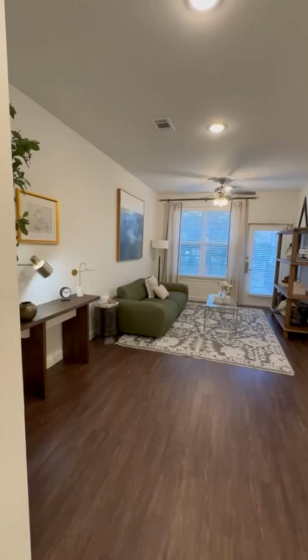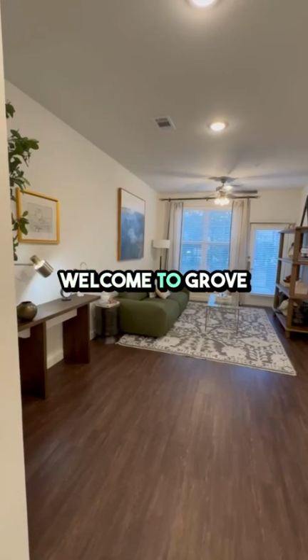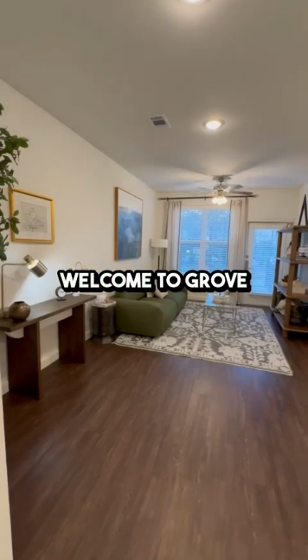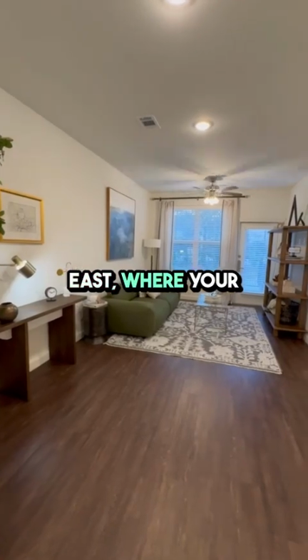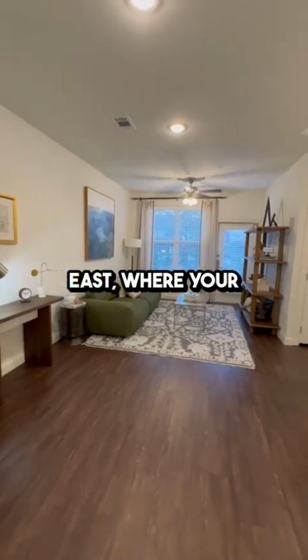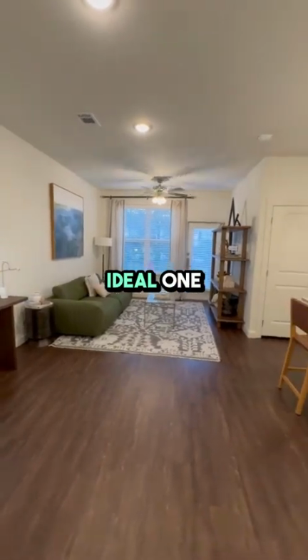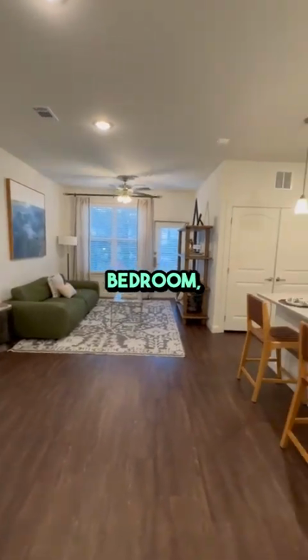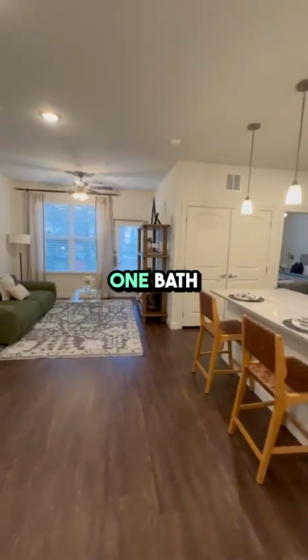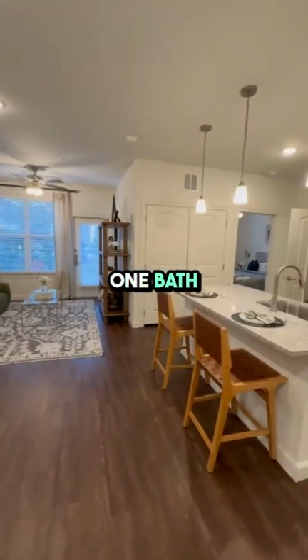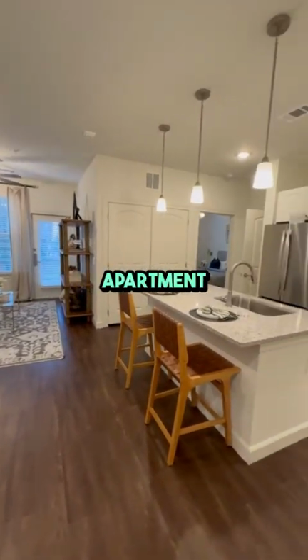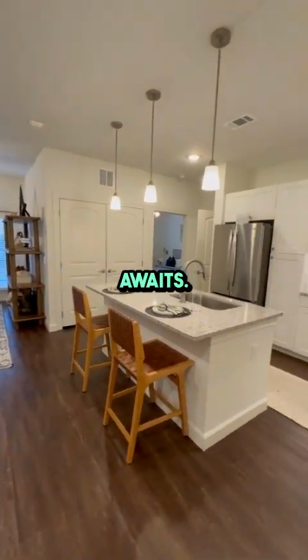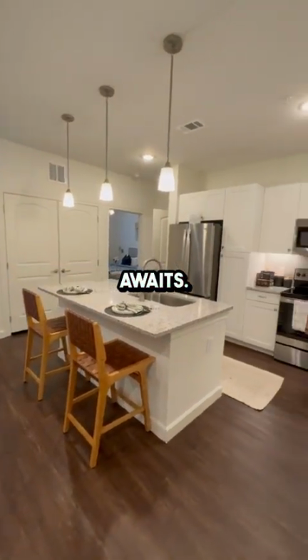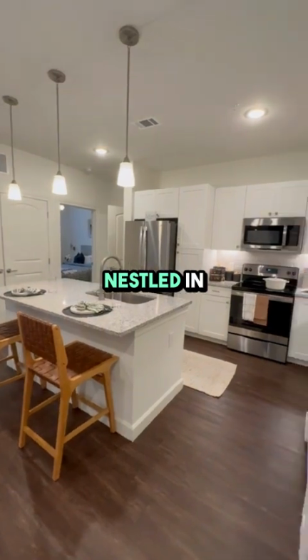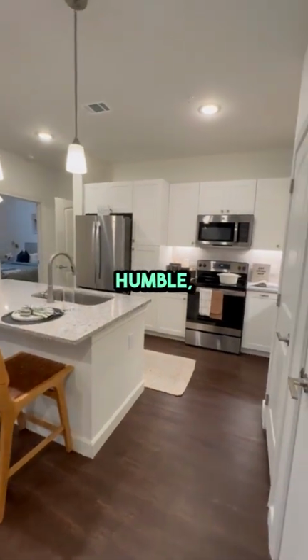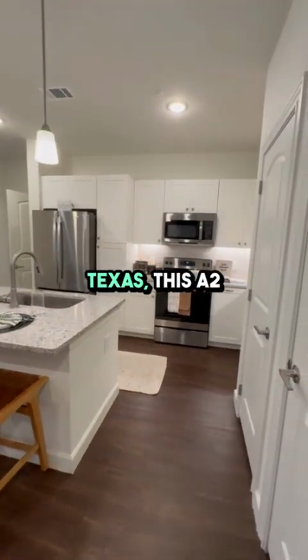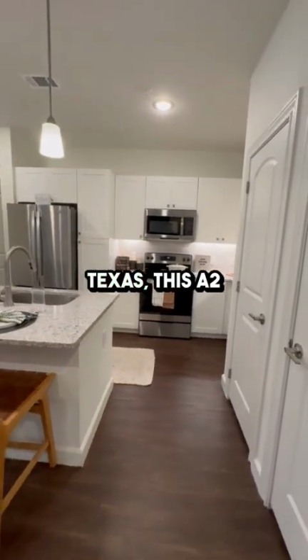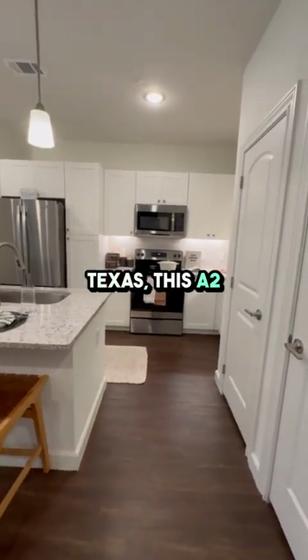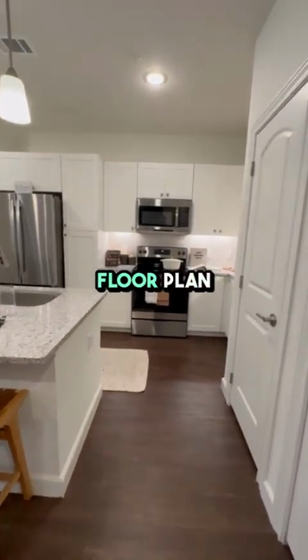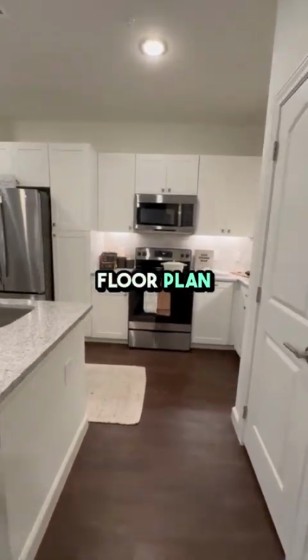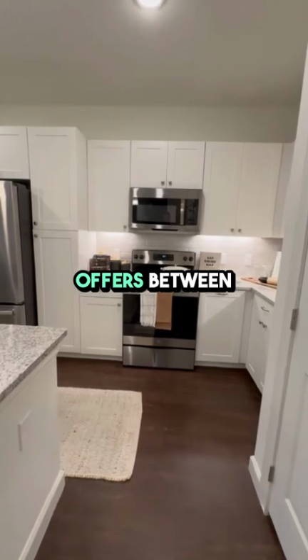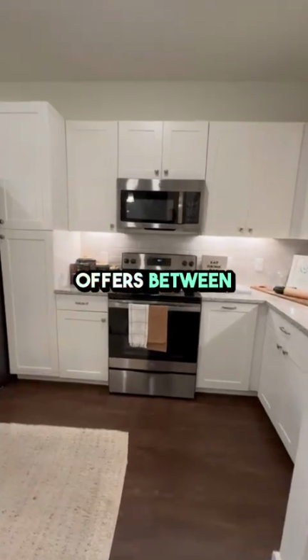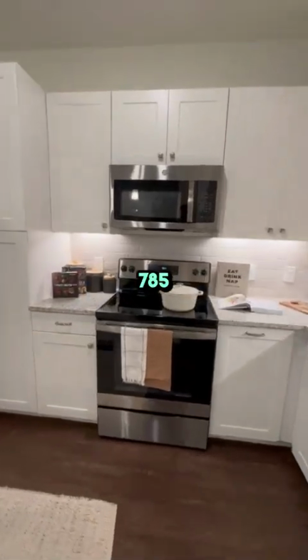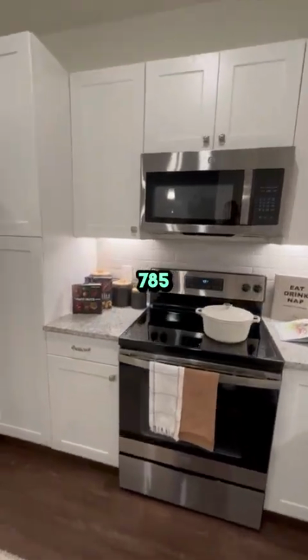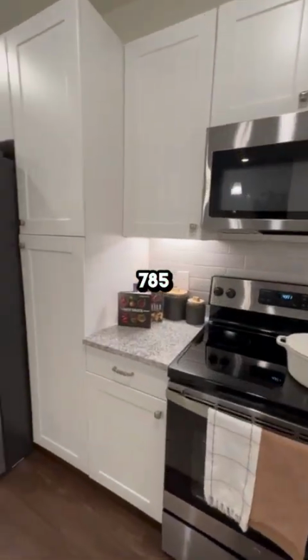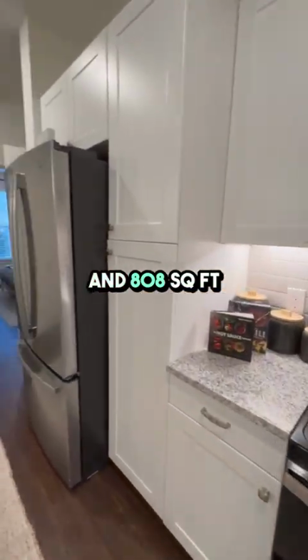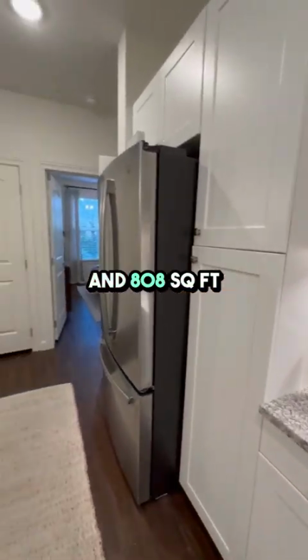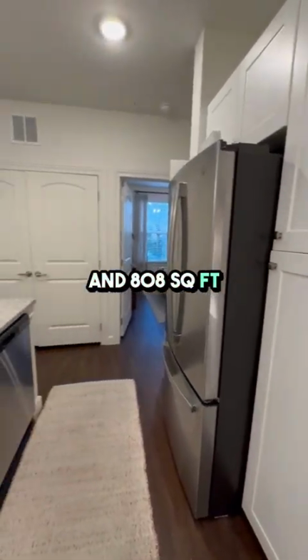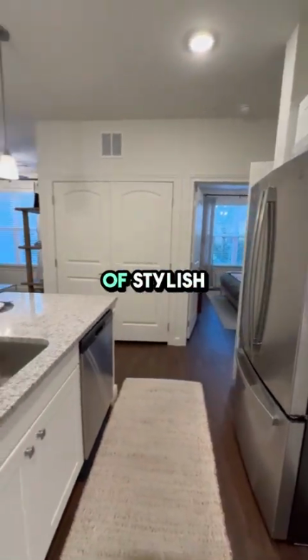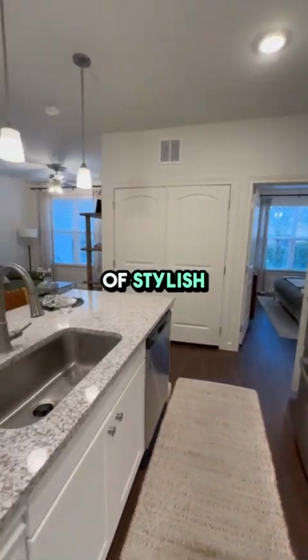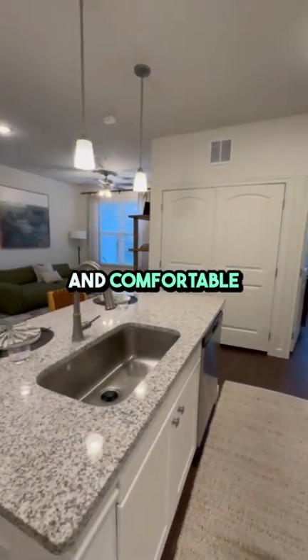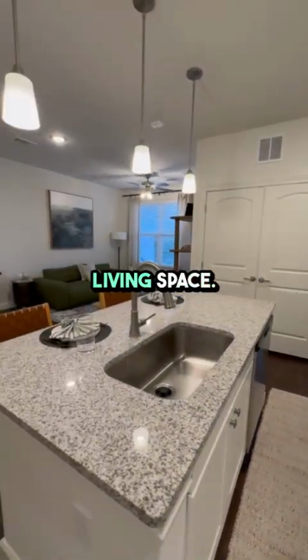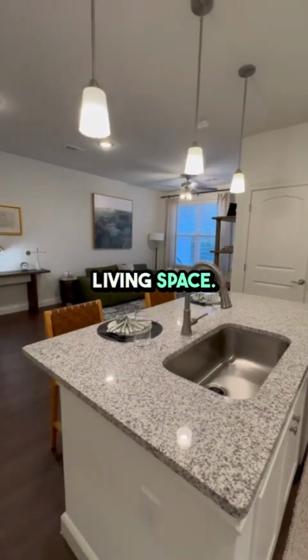Welcome to Grove East, where your ideal one-bedroom, one-bath apartment awaits. Nestled in Humble, Texas, this A2 floor plan offers between 785 and 808 square feet of stylish and comfortable living space.